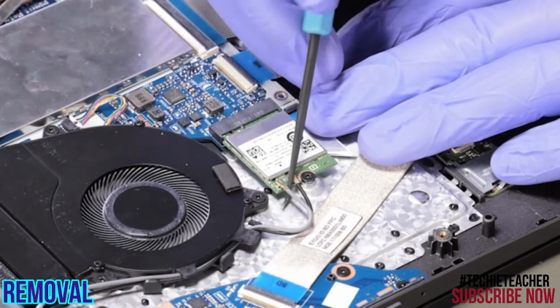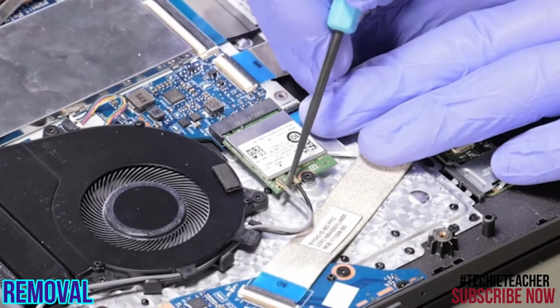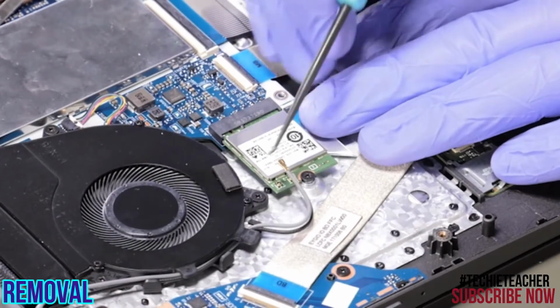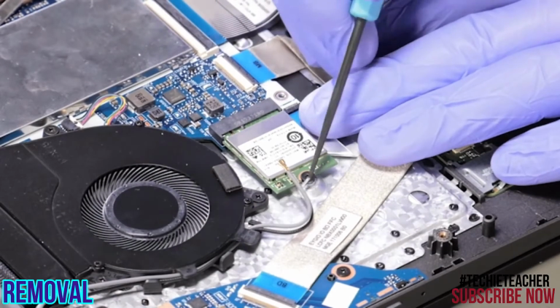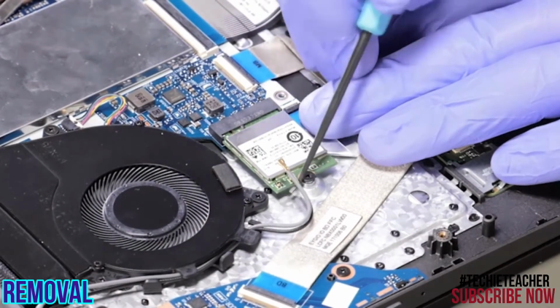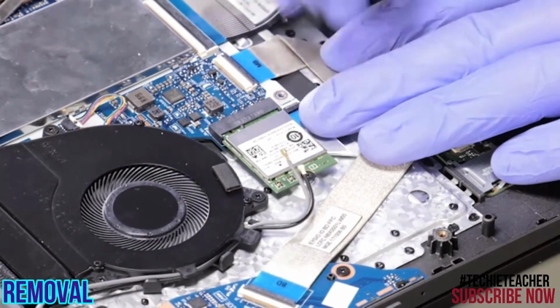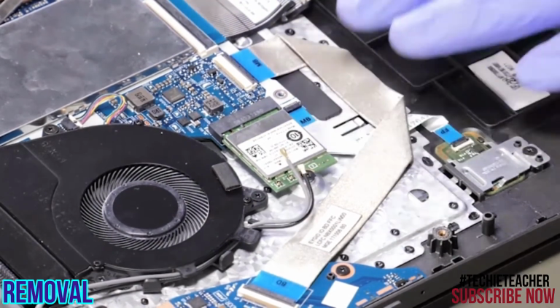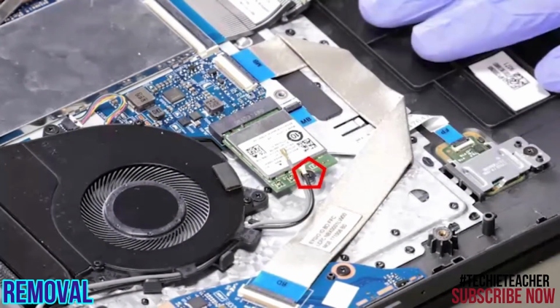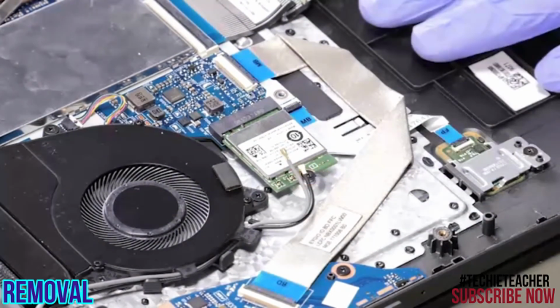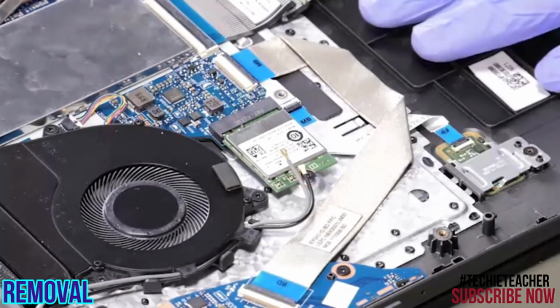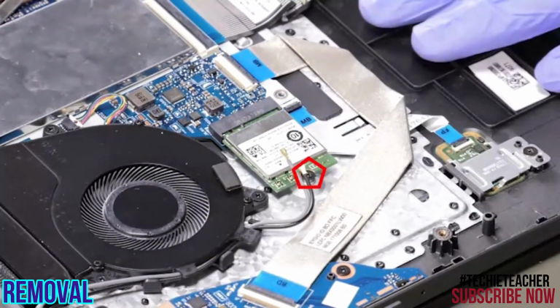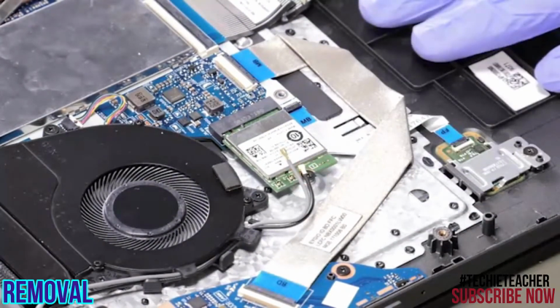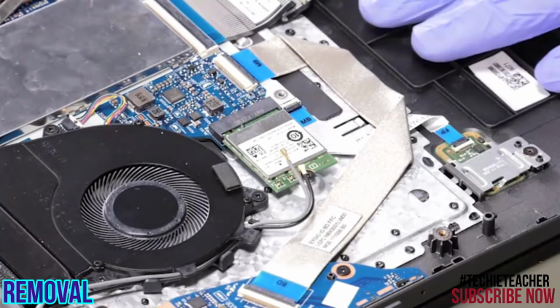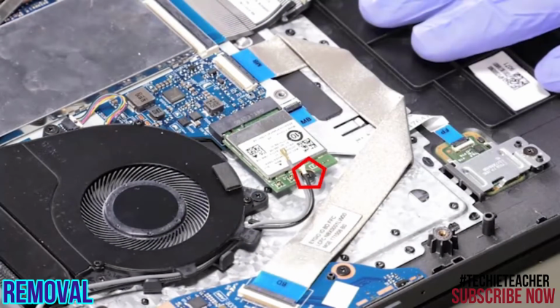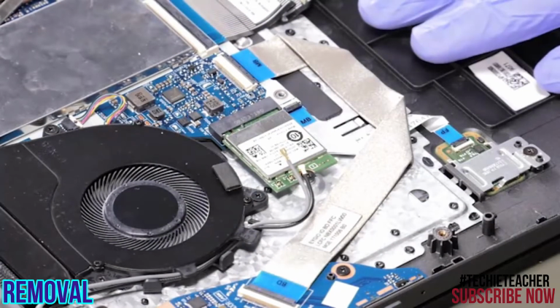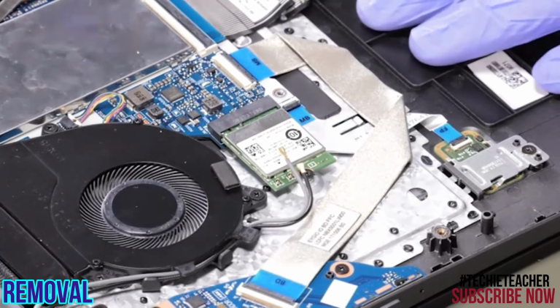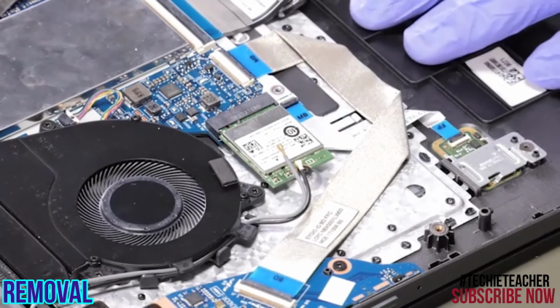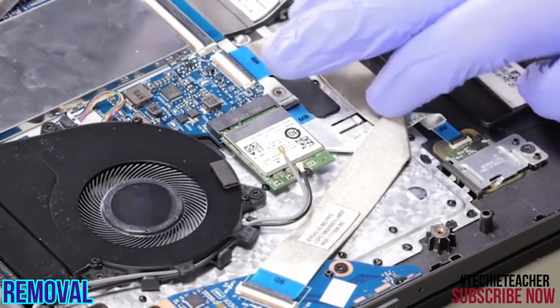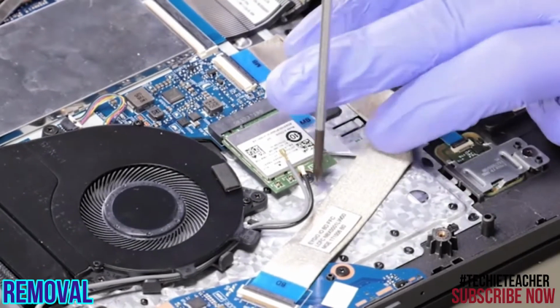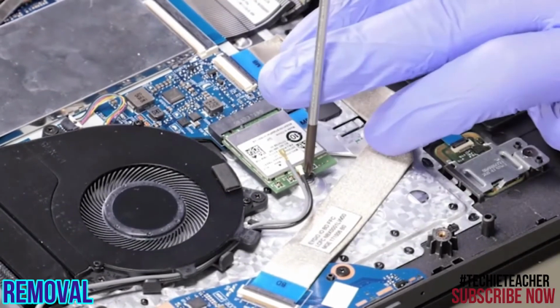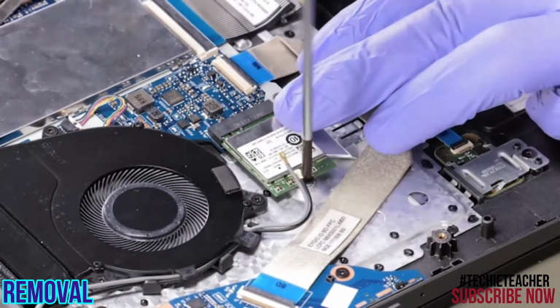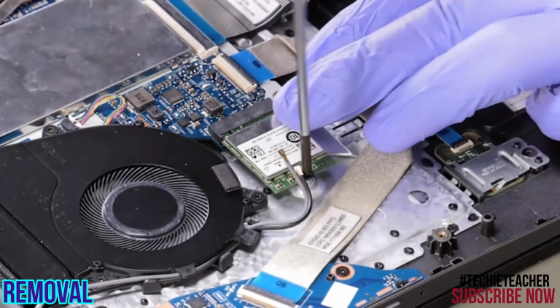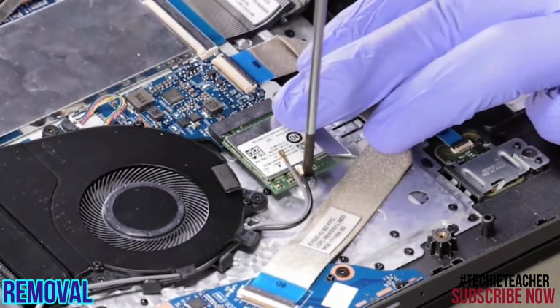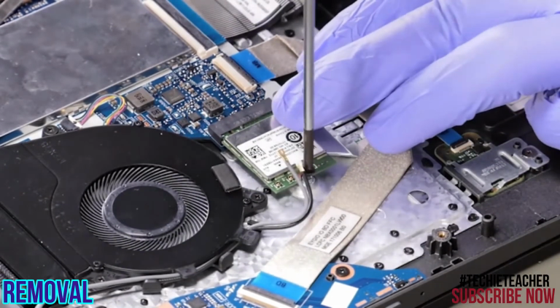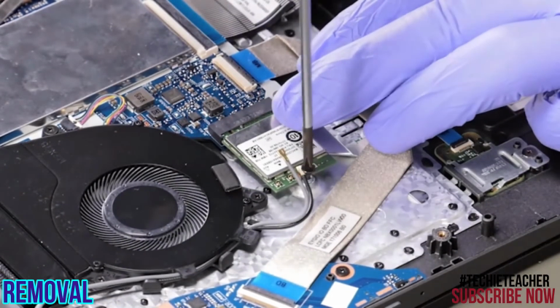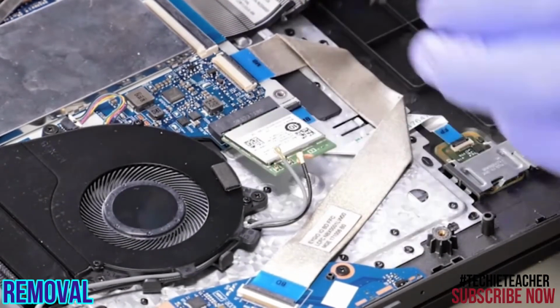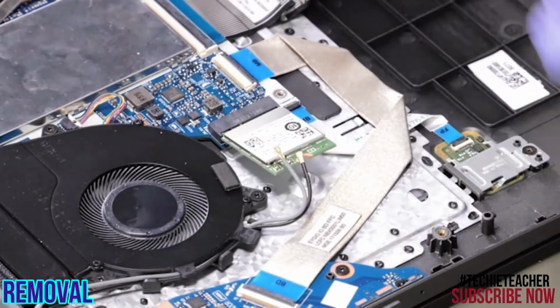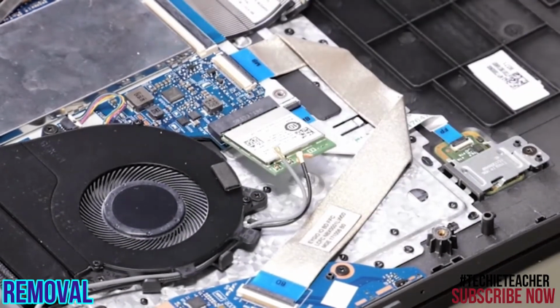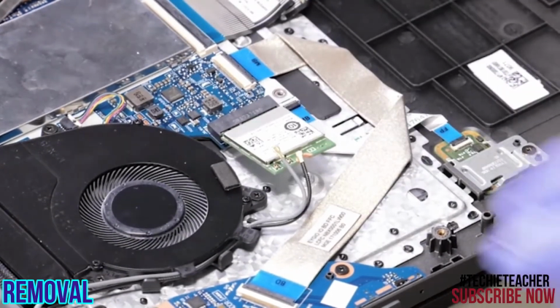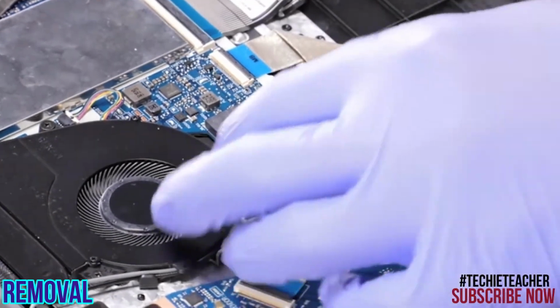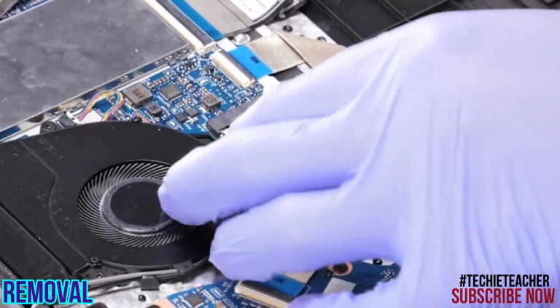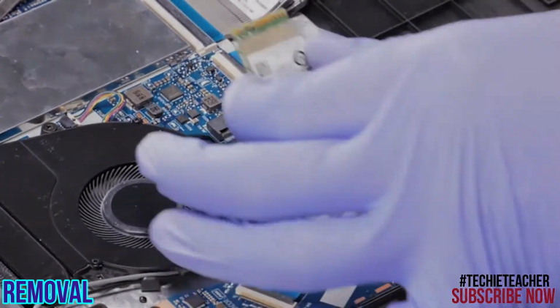Disconnect the antenna leads. Remove one screw. Lift up the card and remove it.